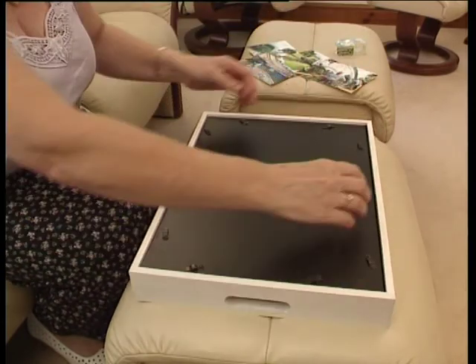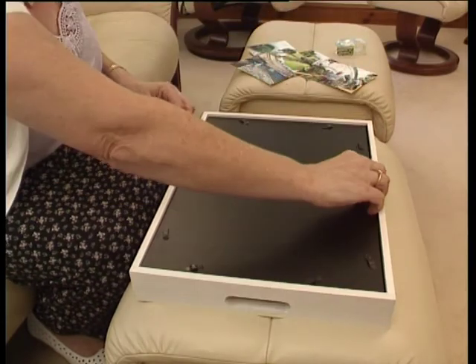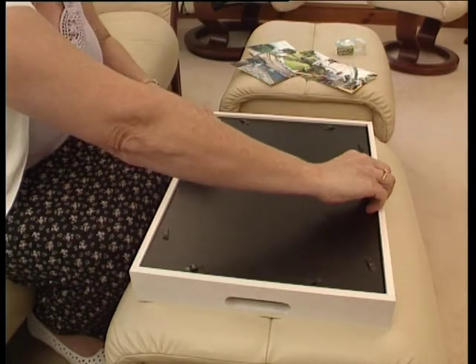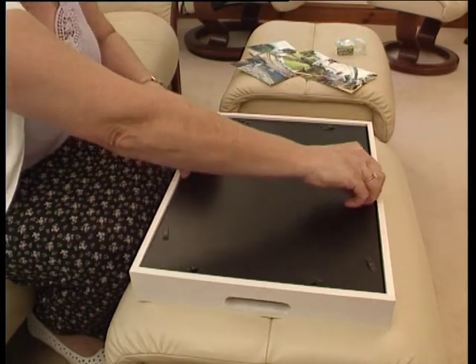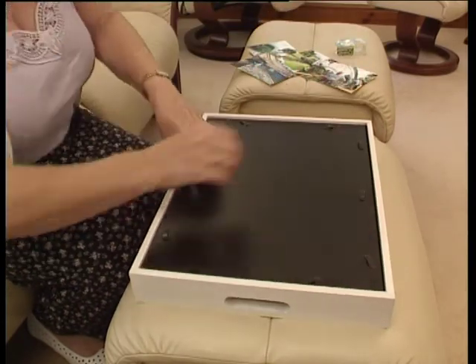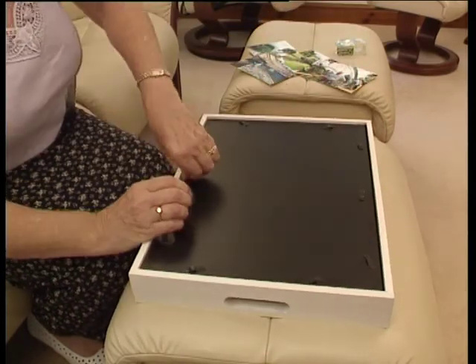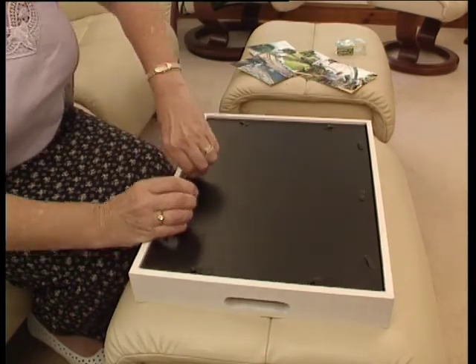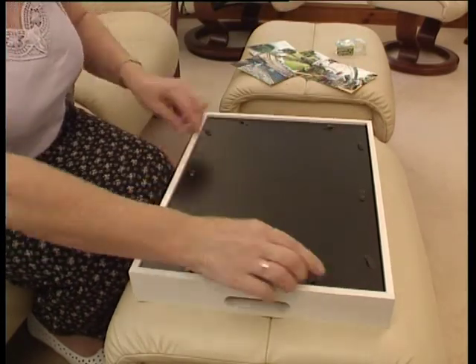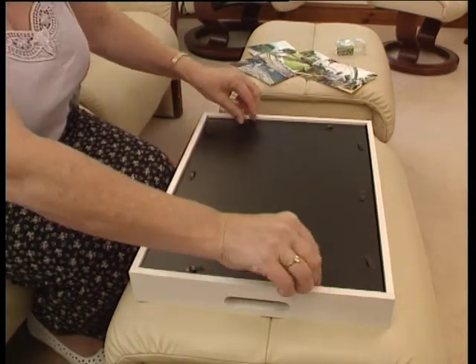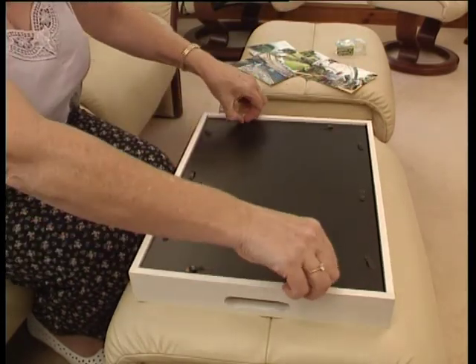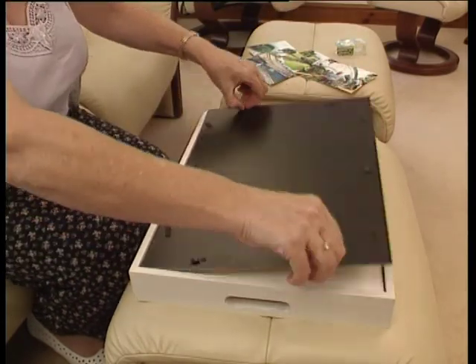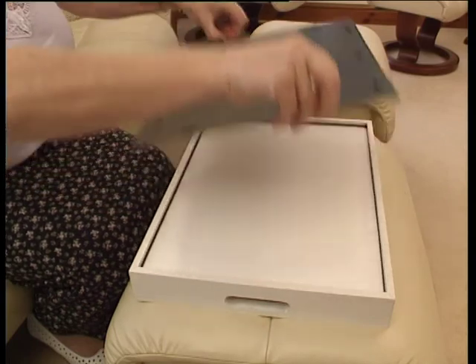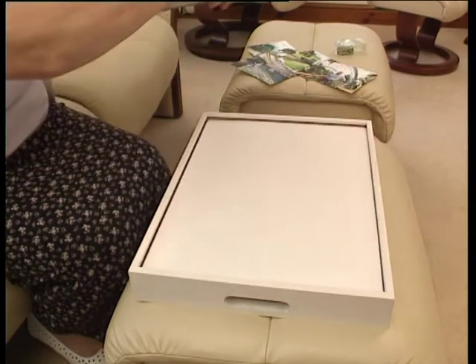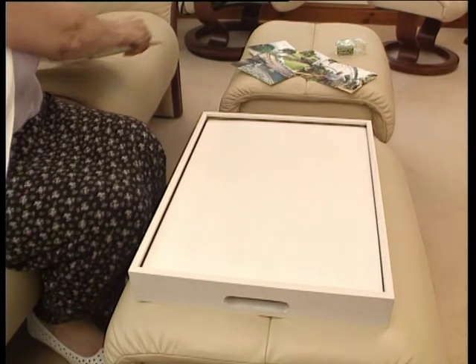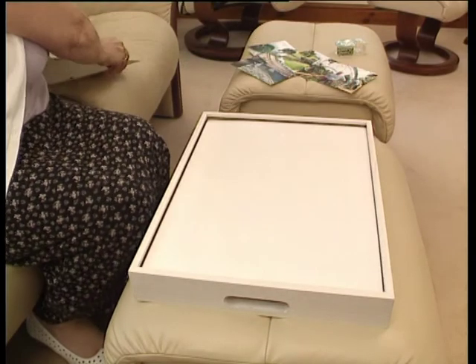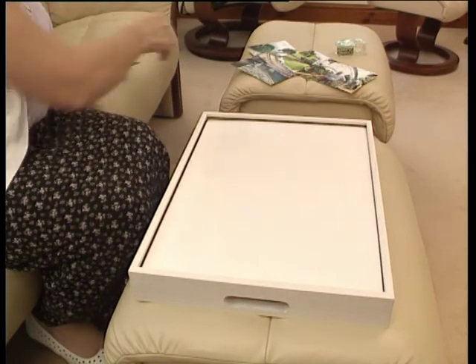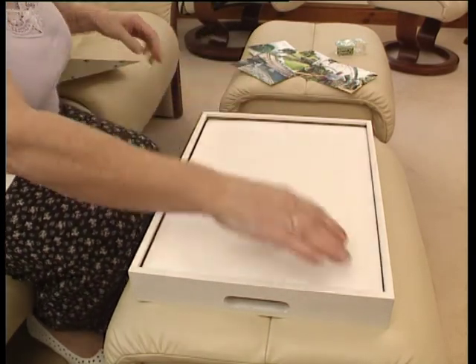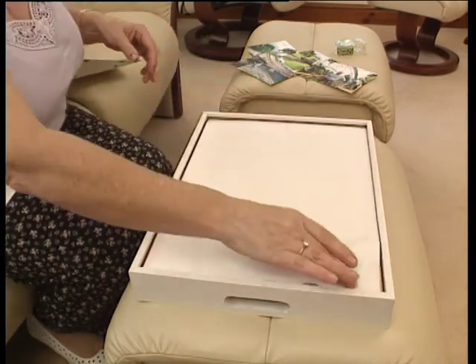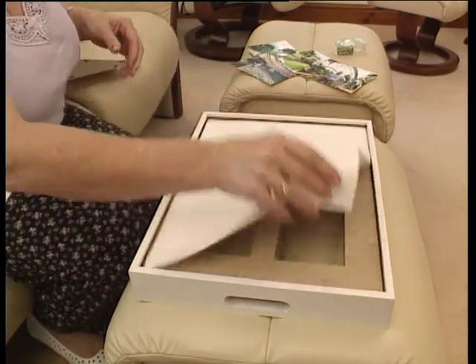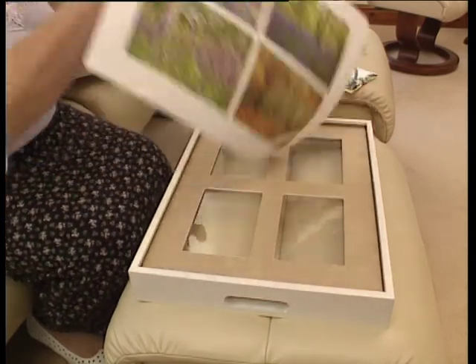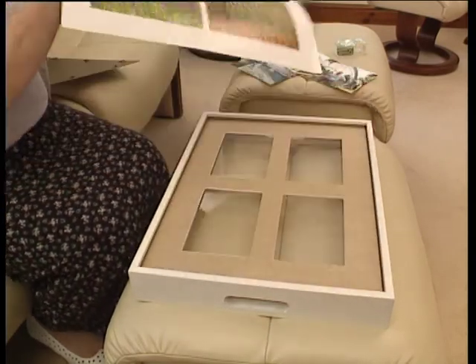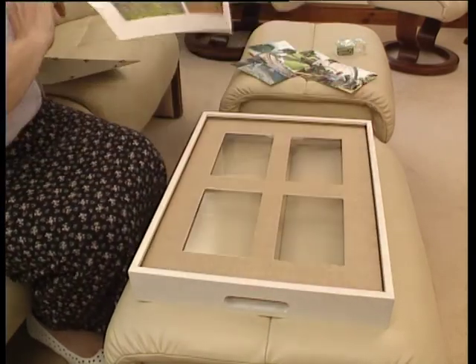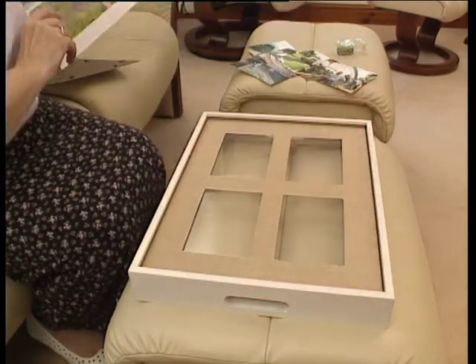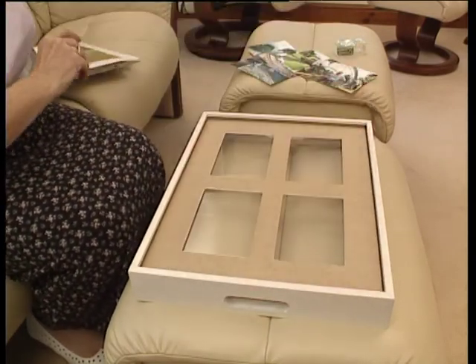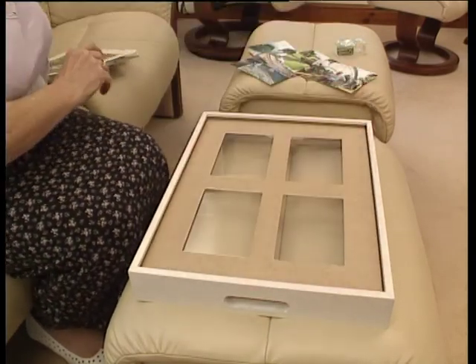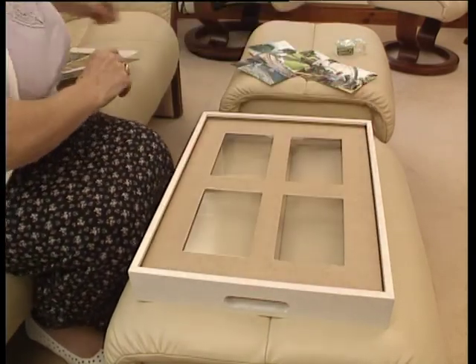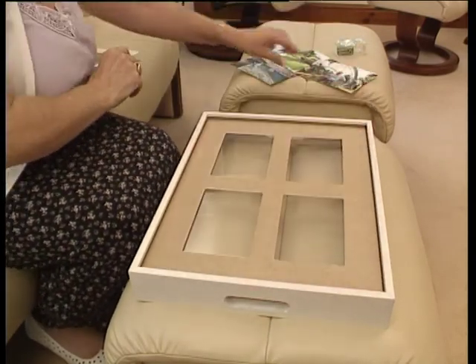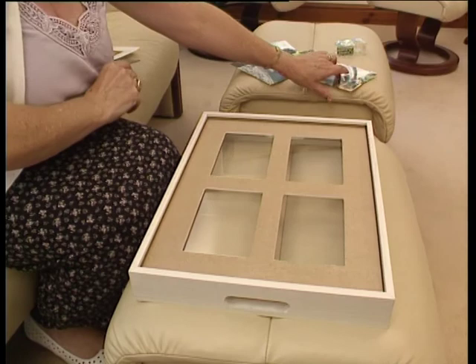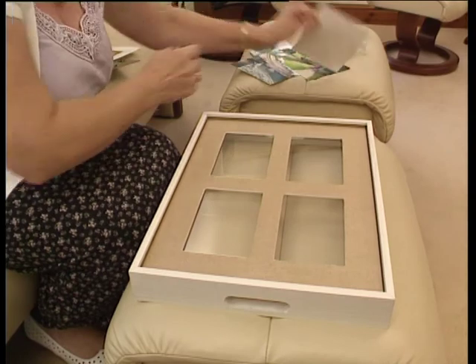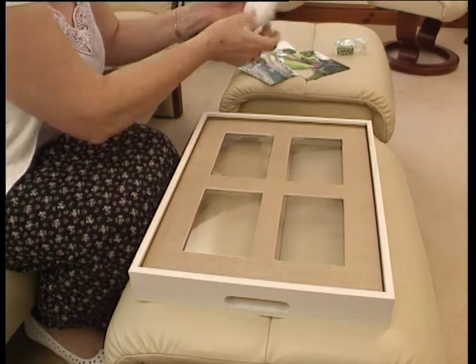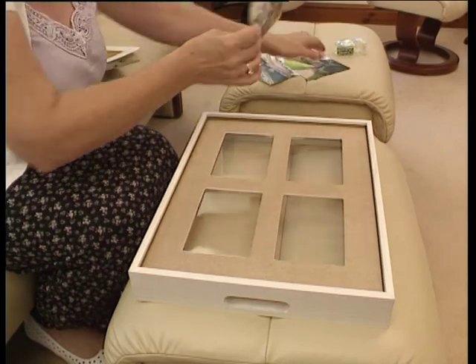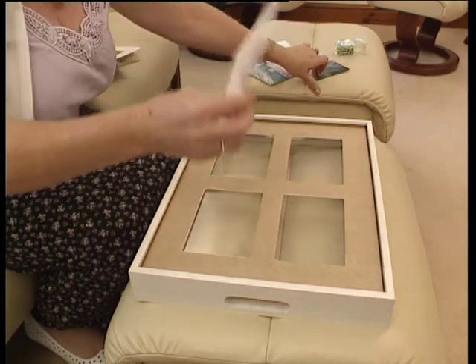Simply turn the tray over, slide the catches to one side and take off the back, just like you would a picture frame, and remove the original sheets of images to reveal the four frames.